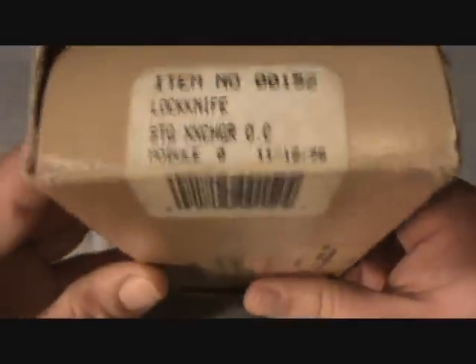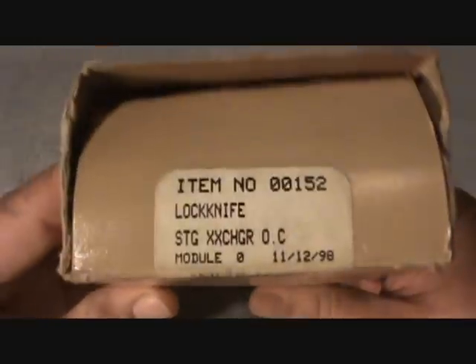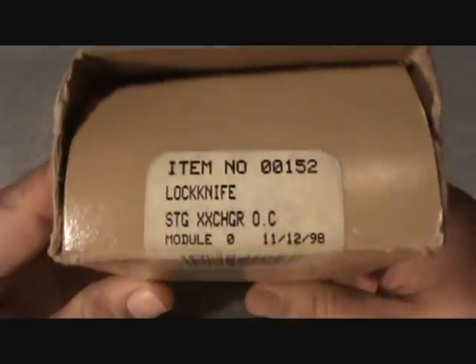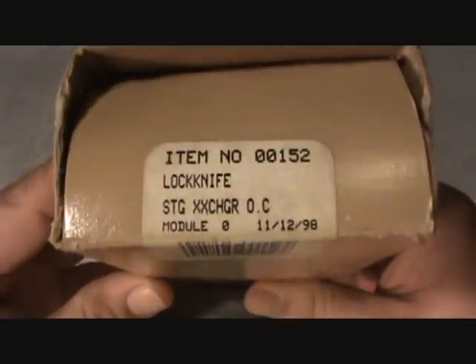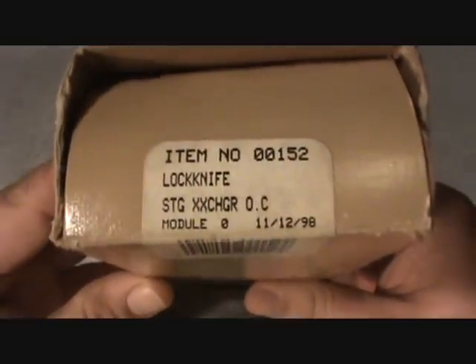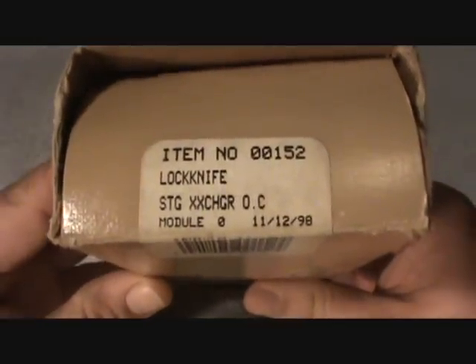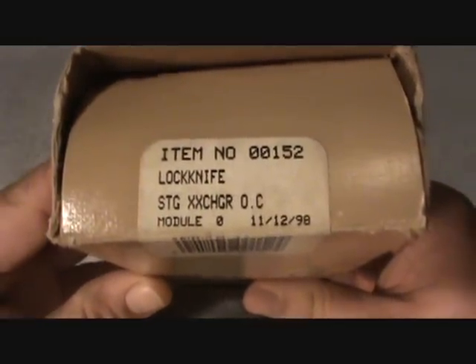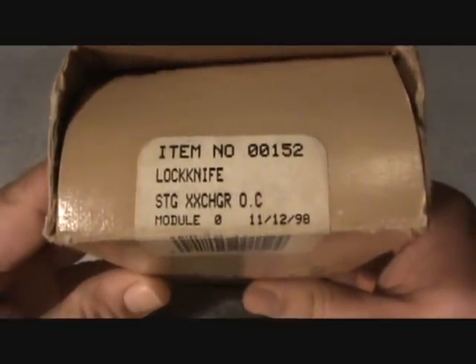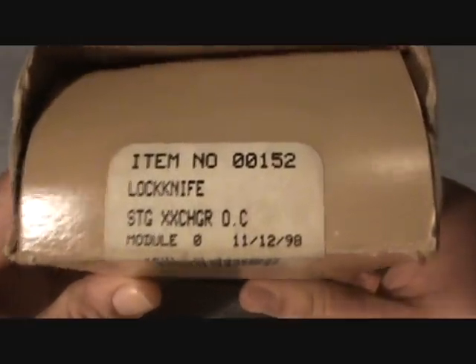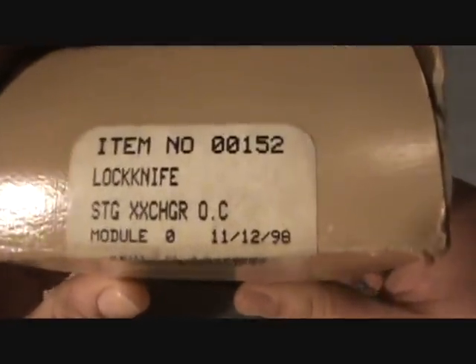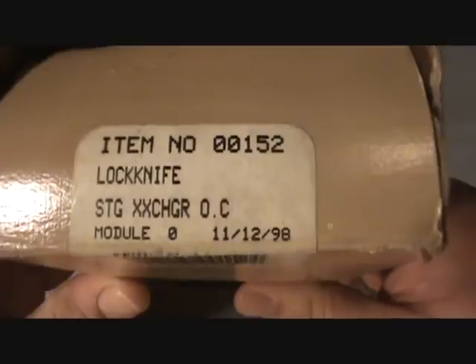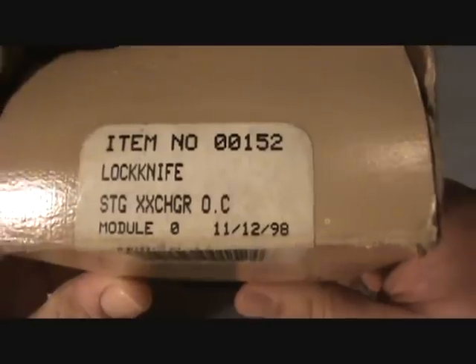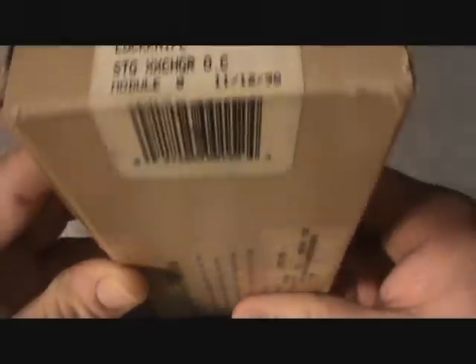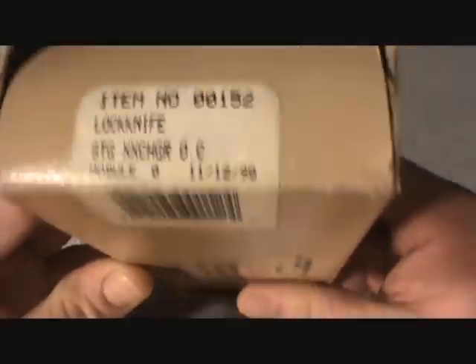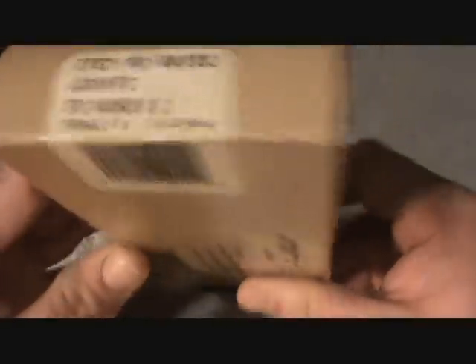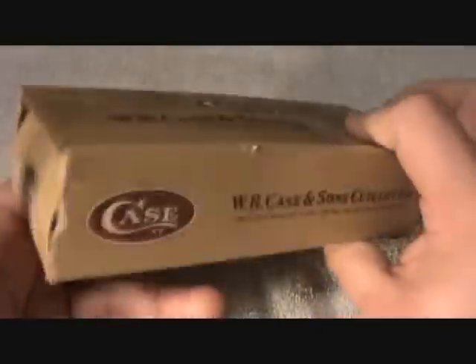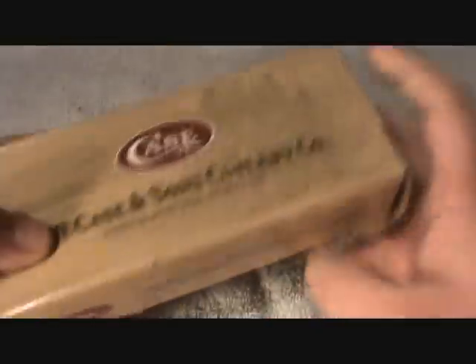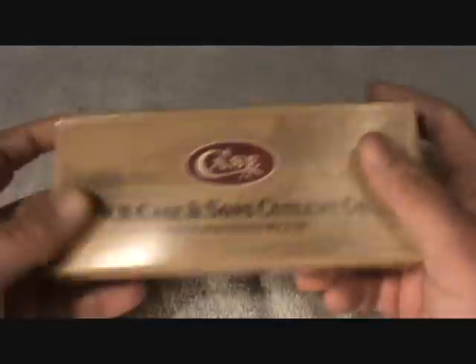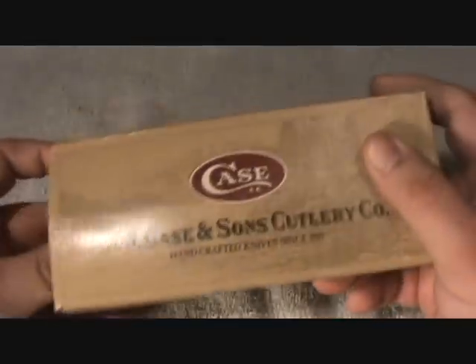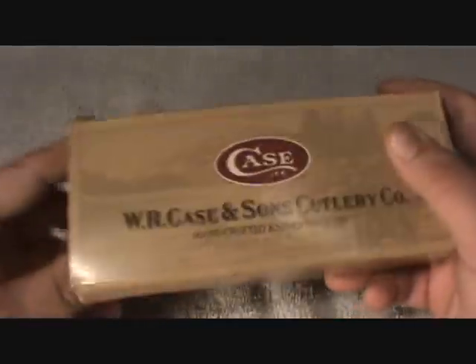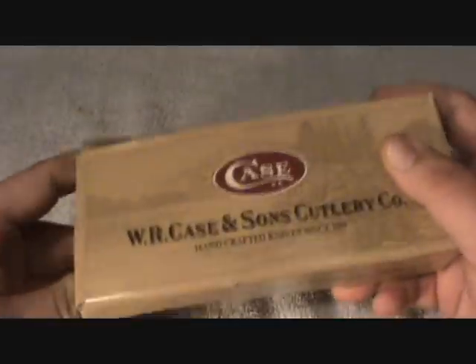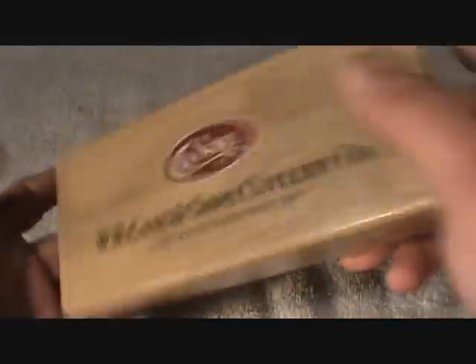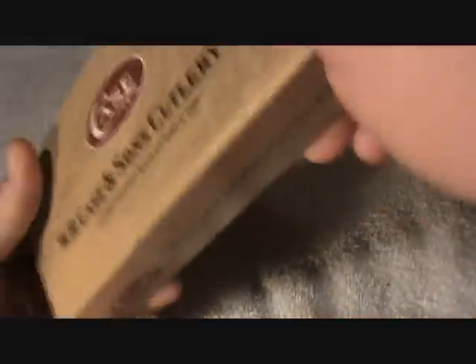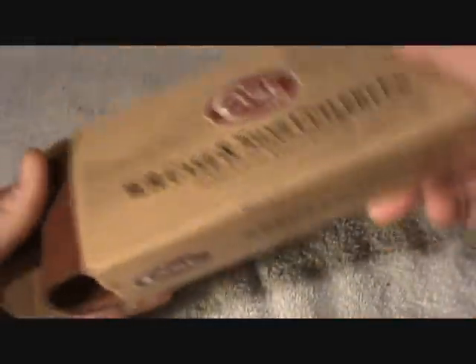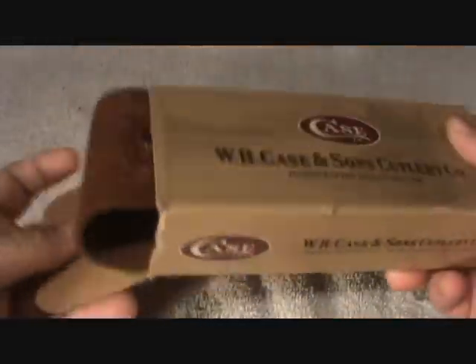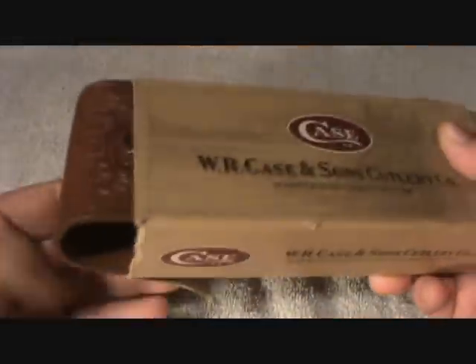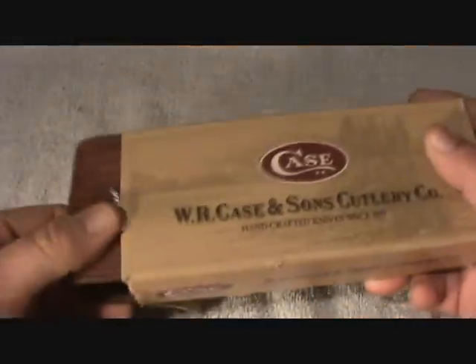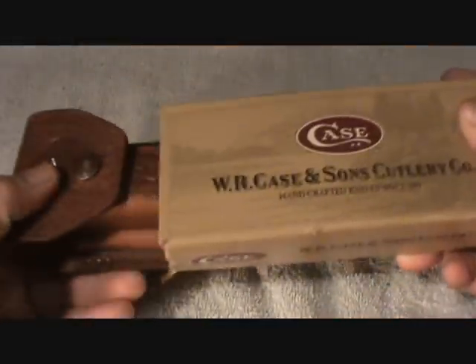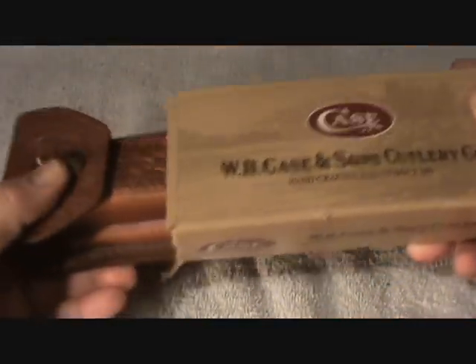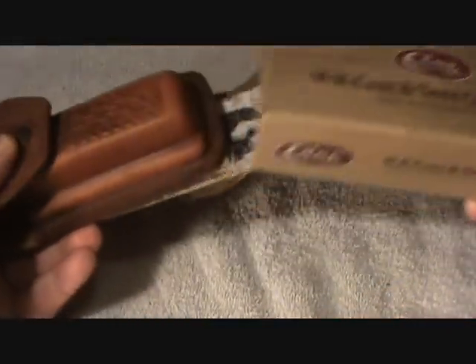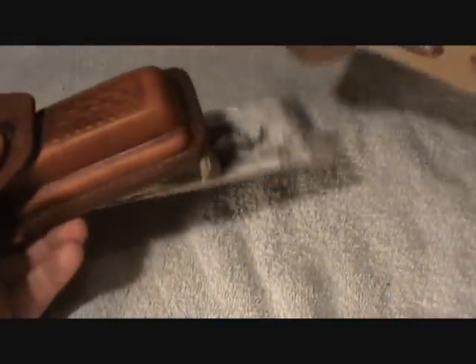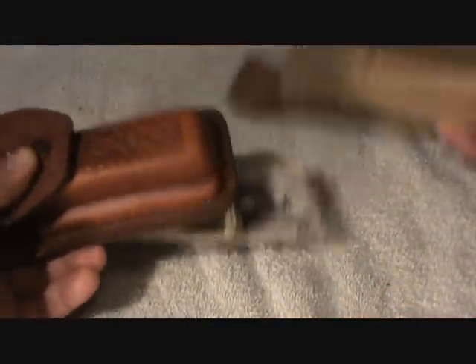There's the date — it's a lock knife — 11-12-1998. I guess that's when it was made, I don't know. It's a Case, but this is odd, it's got a different kind of blades and stuff here, let me show you.